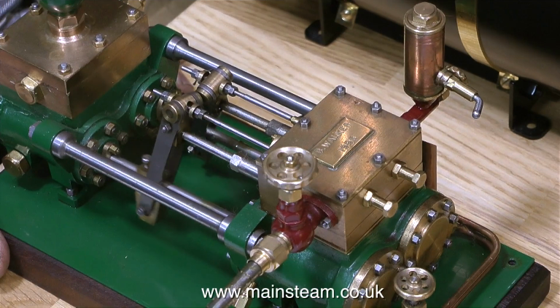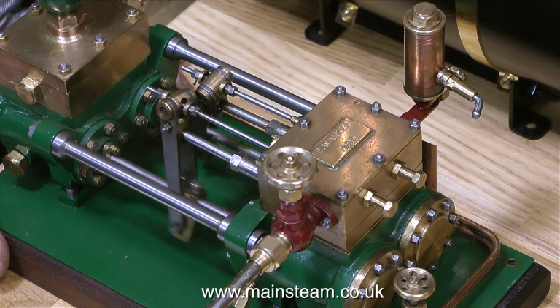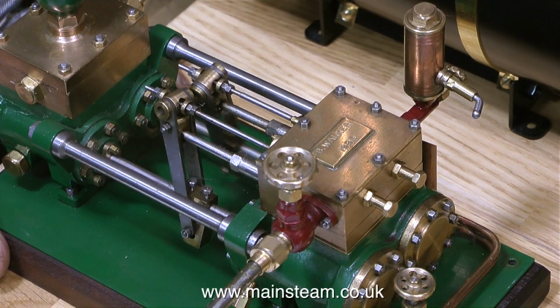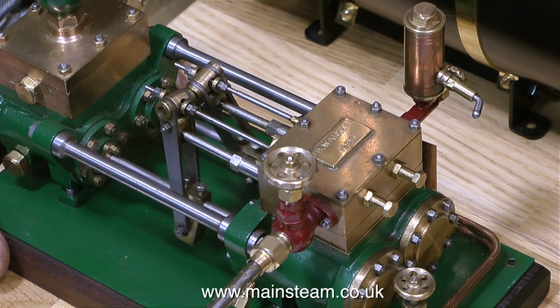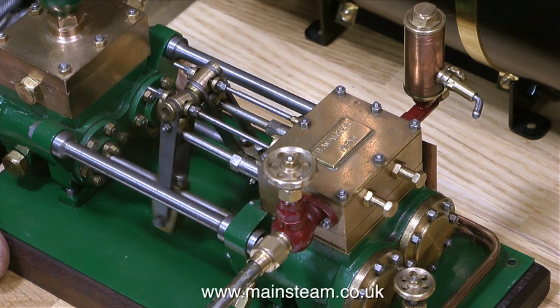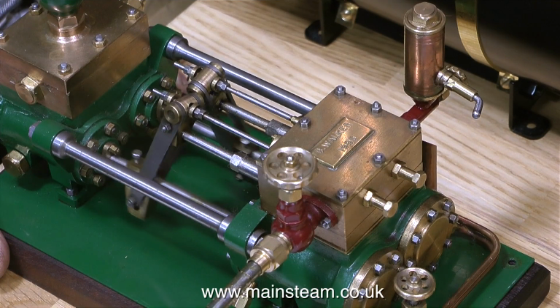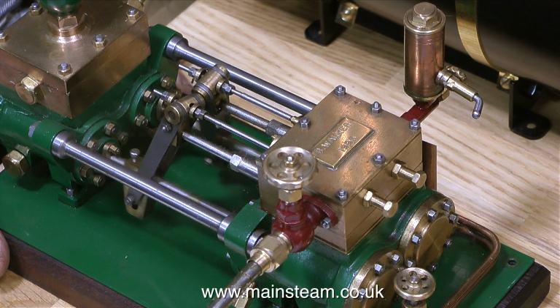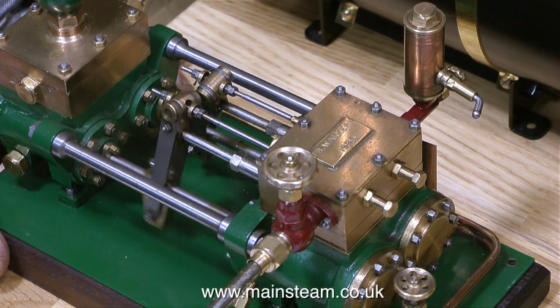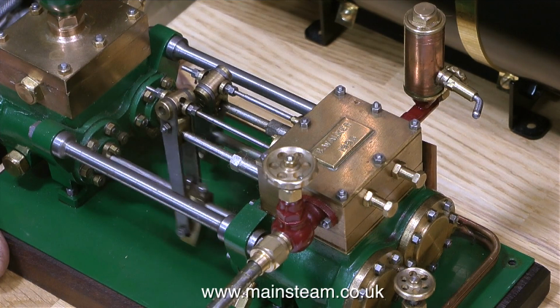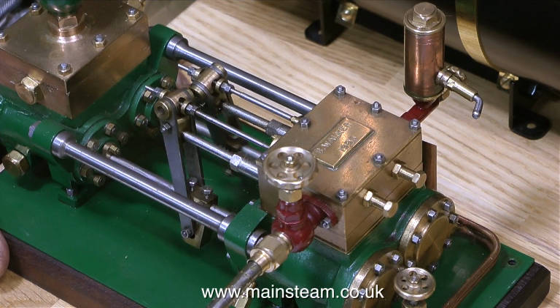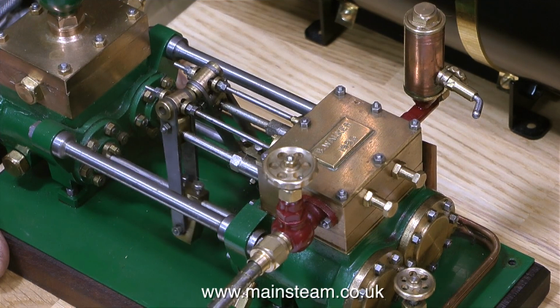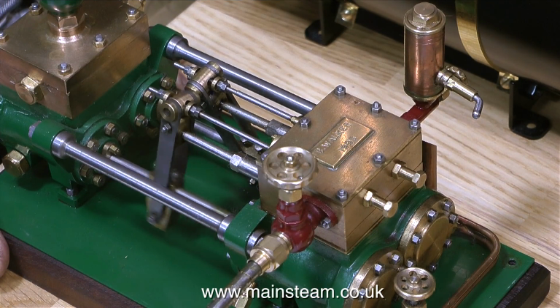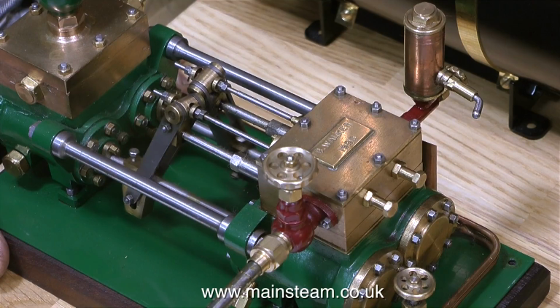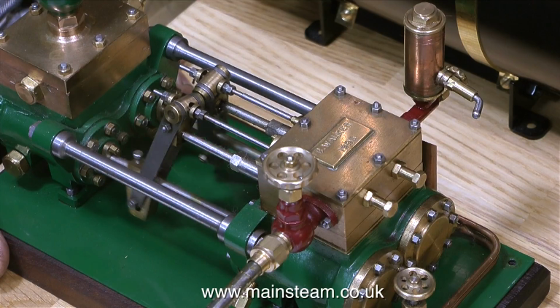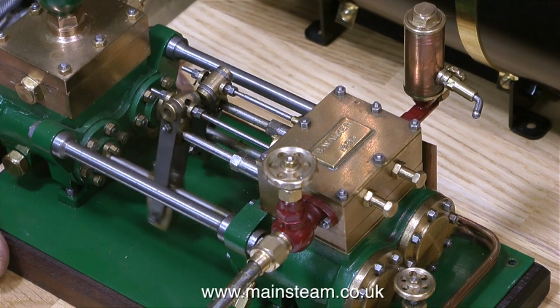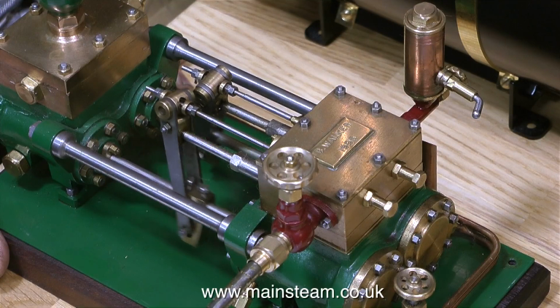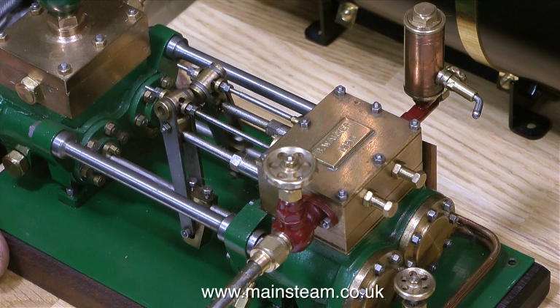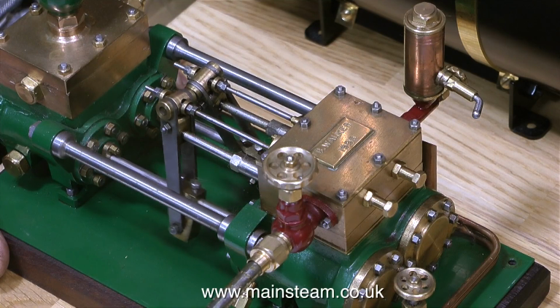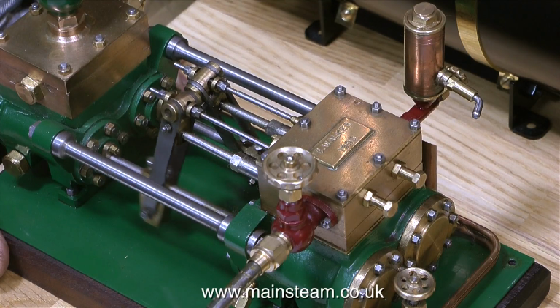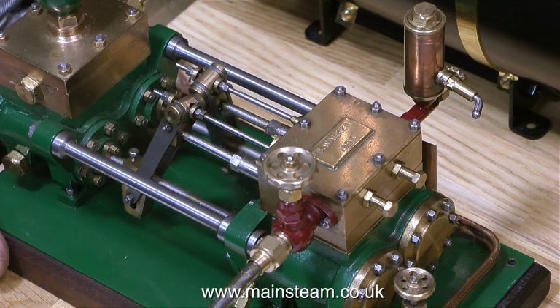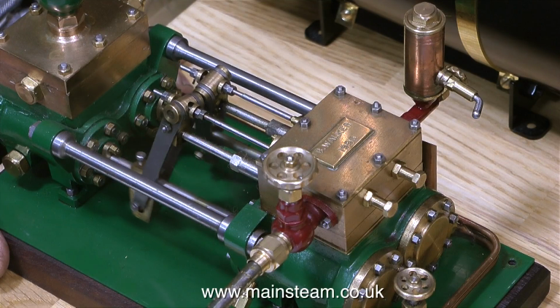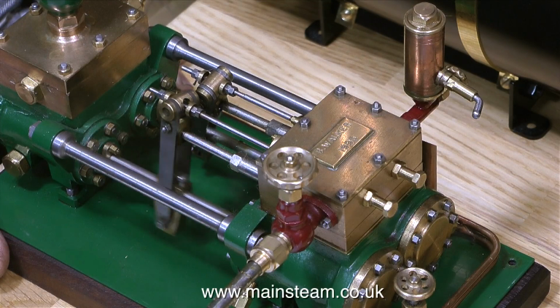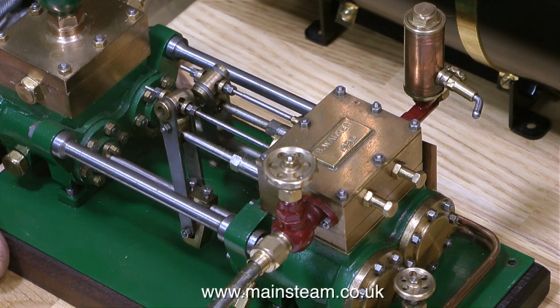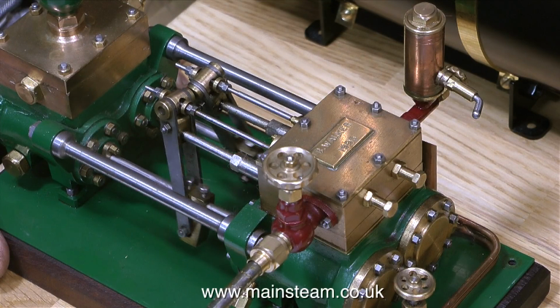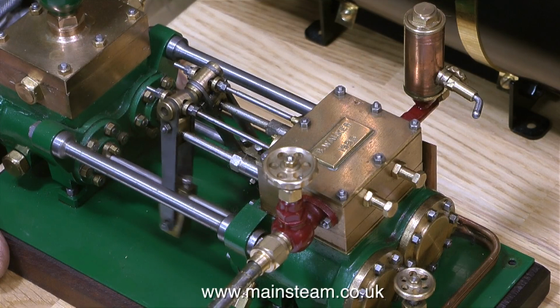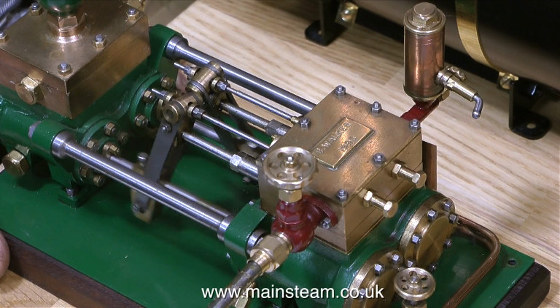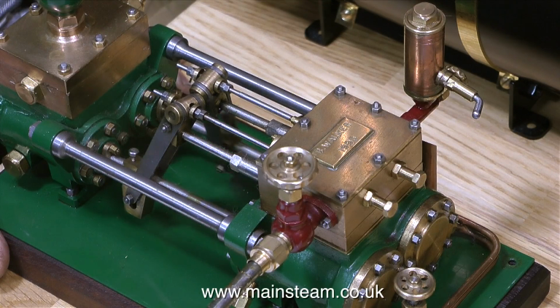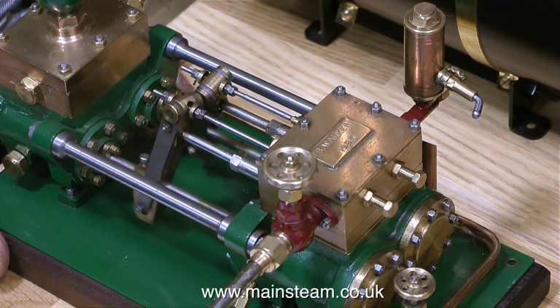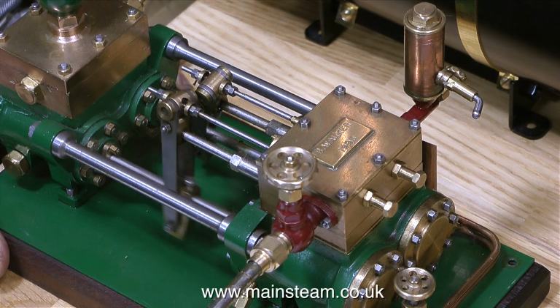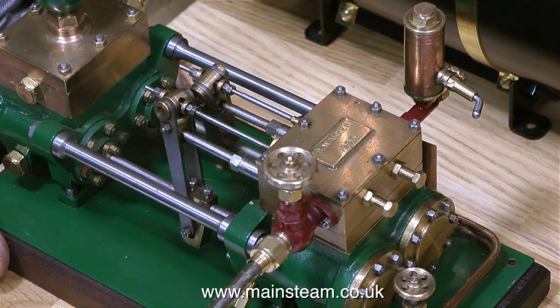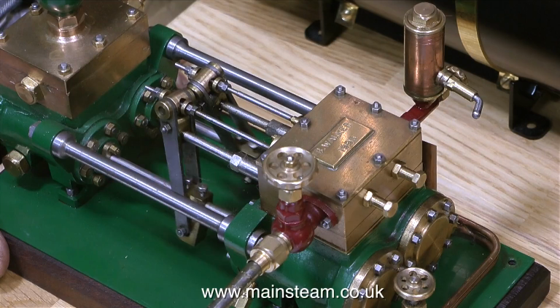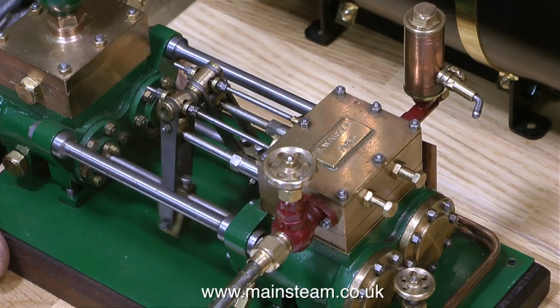And this is a duplex pump built by the late Bernard Walker, who was a friend of mine. This is also running in slow motion, but it really will run this slow anyway.